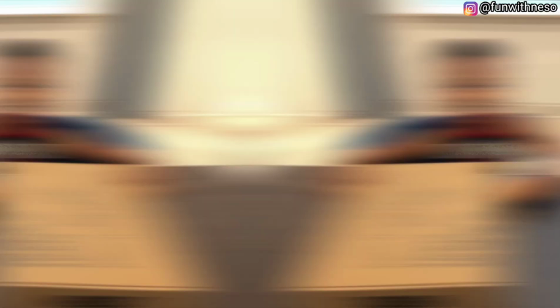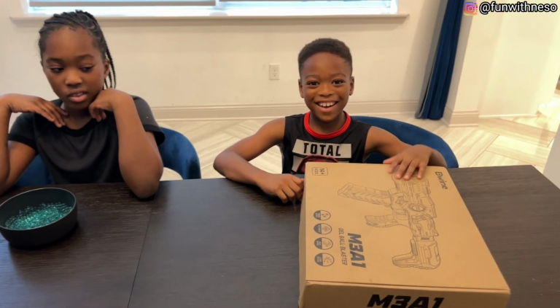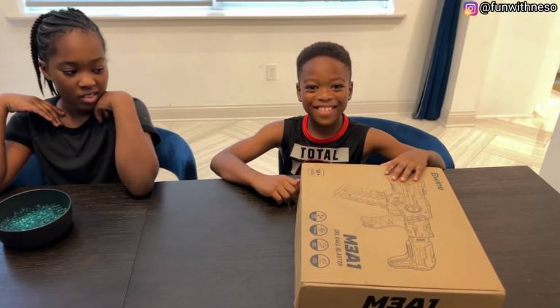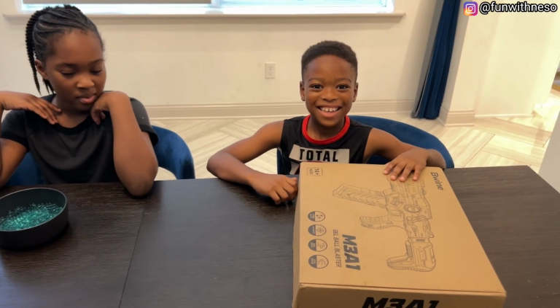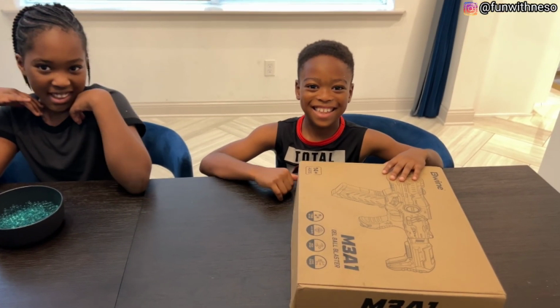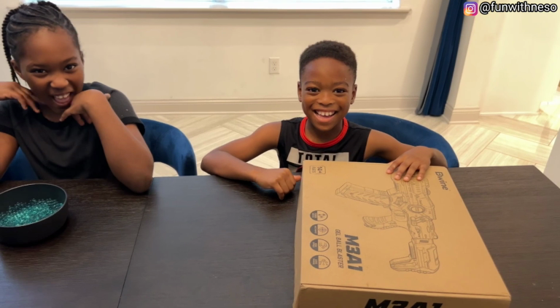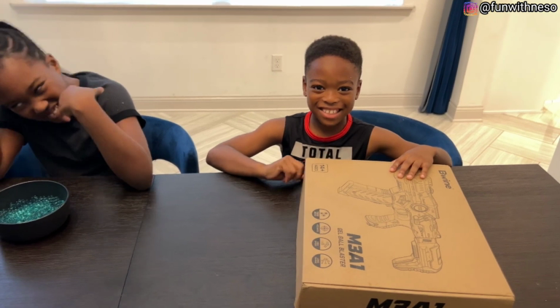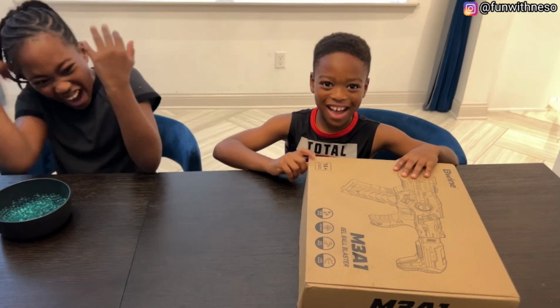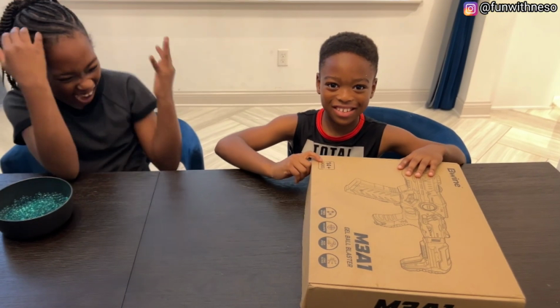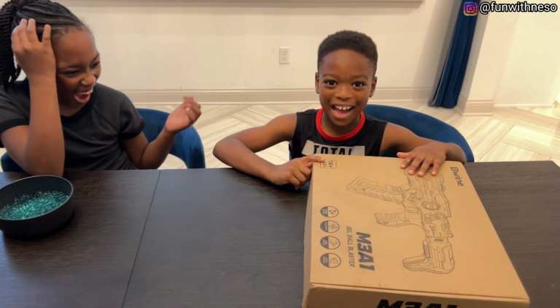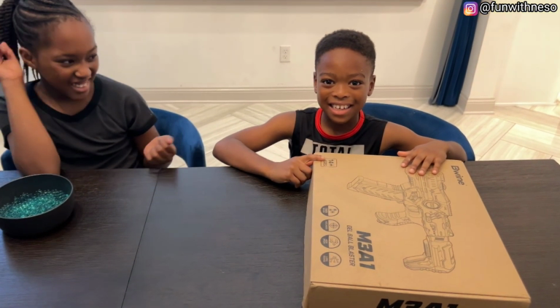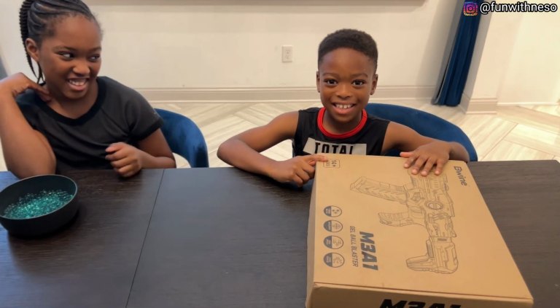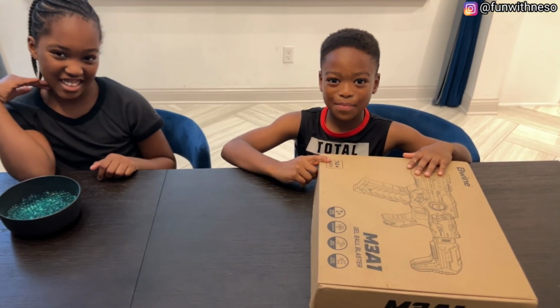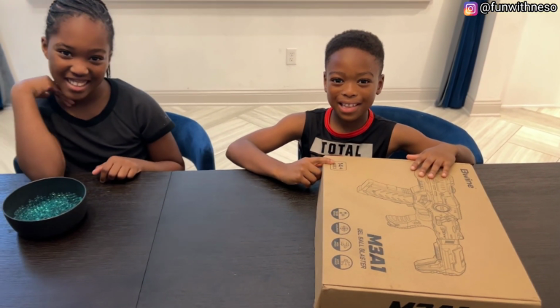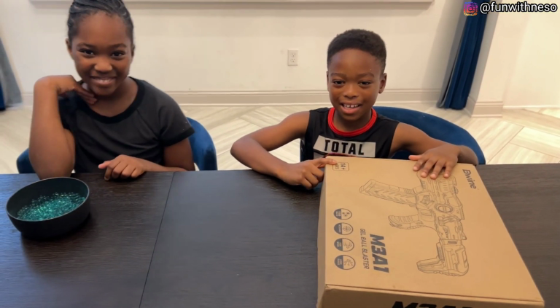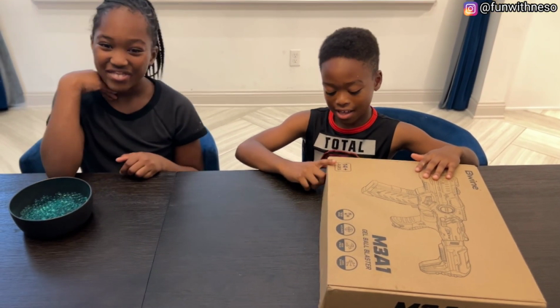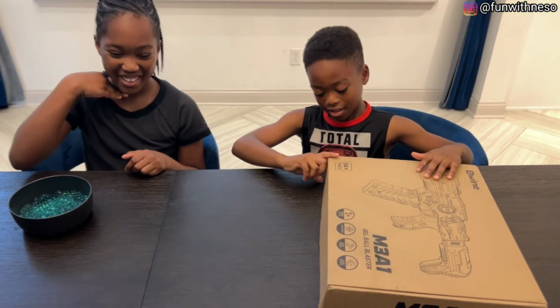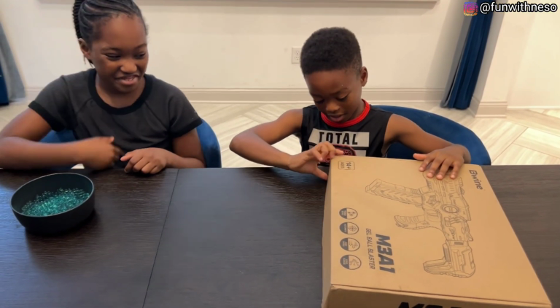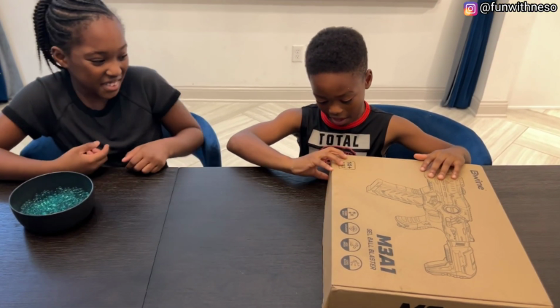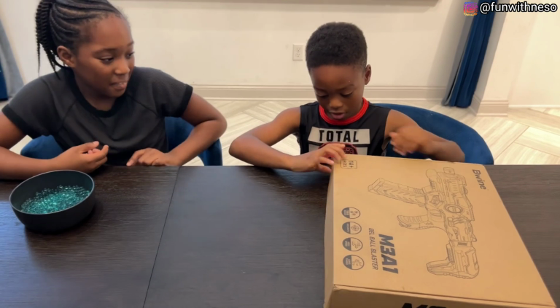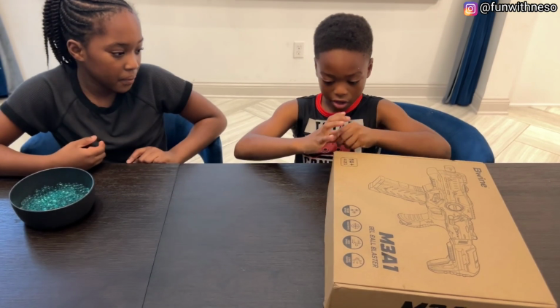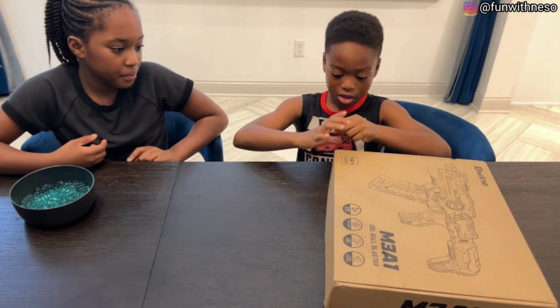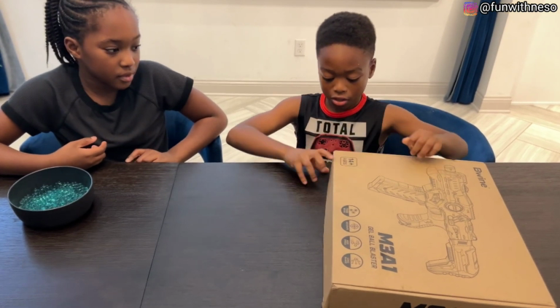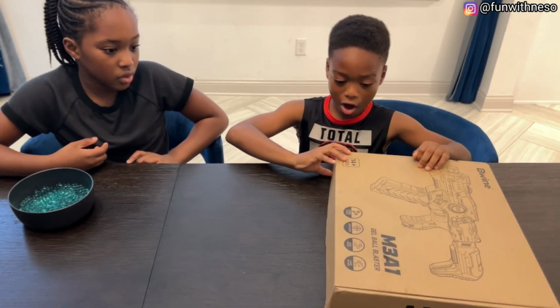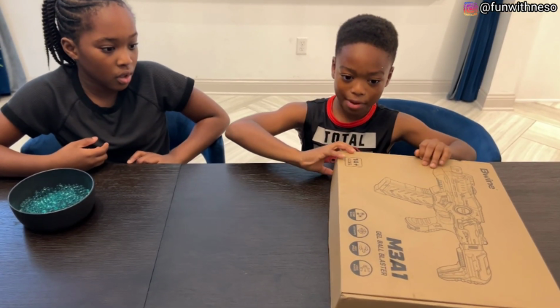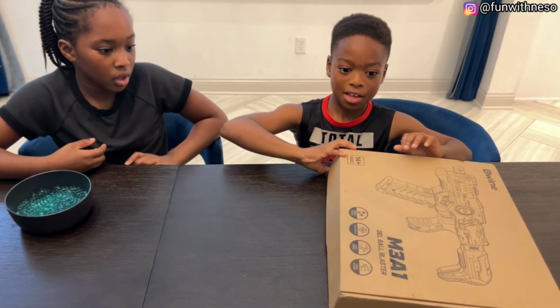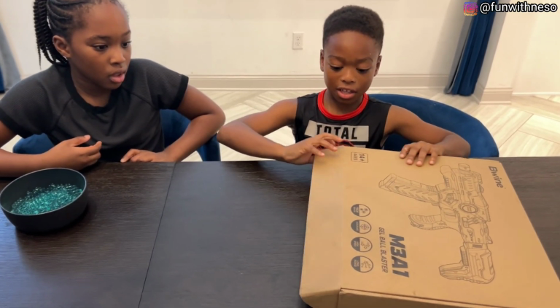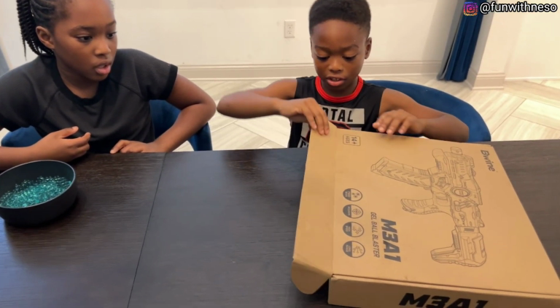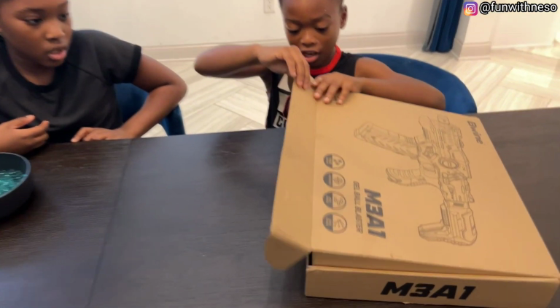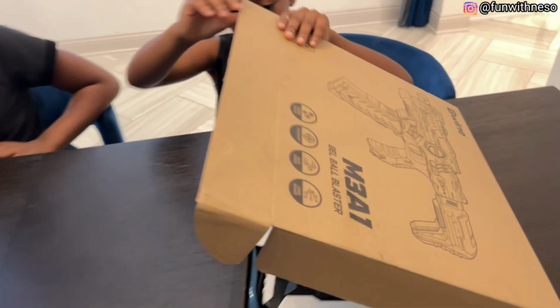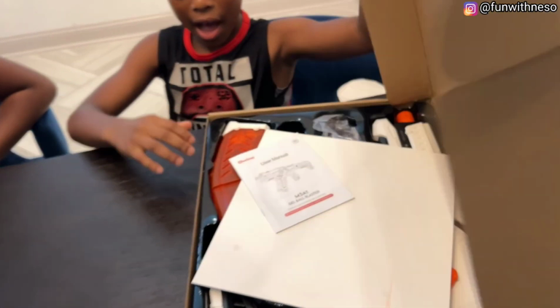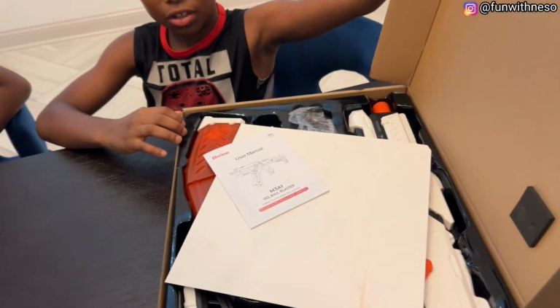Welcome back! Today I have a surprise for you guys. Let's hope you liked it. So today we're going to open the gel blaster.